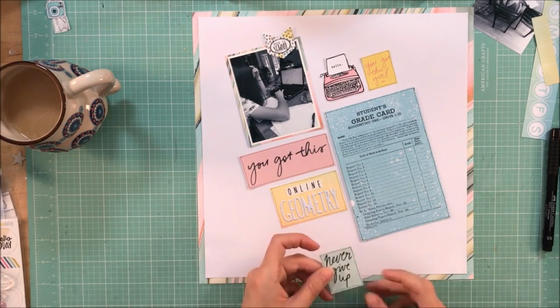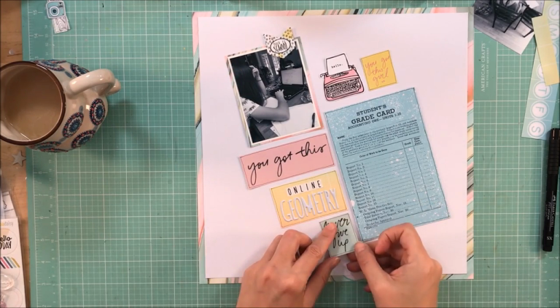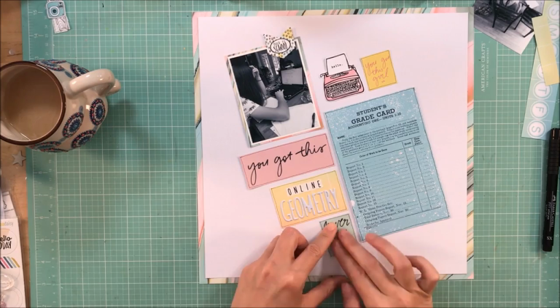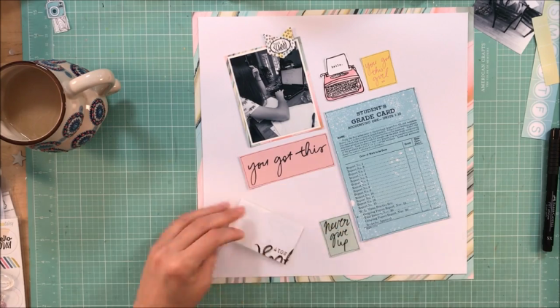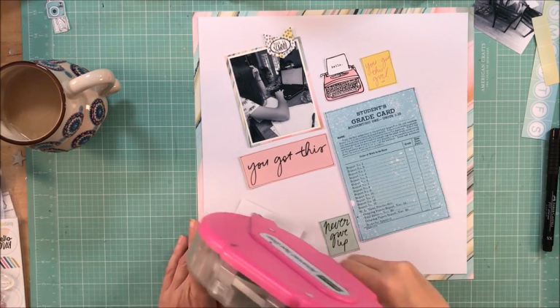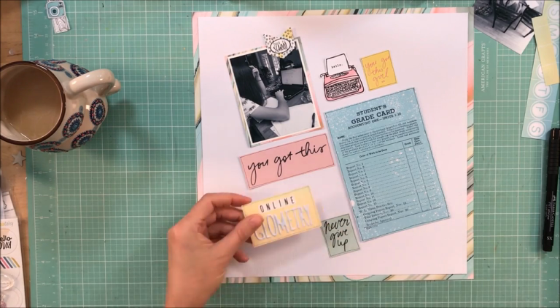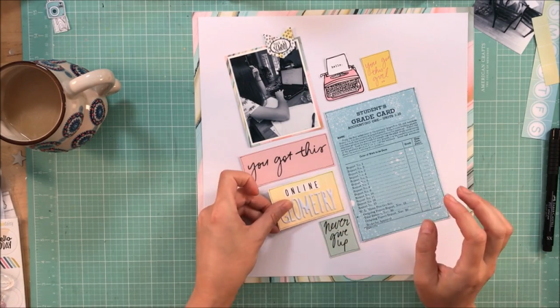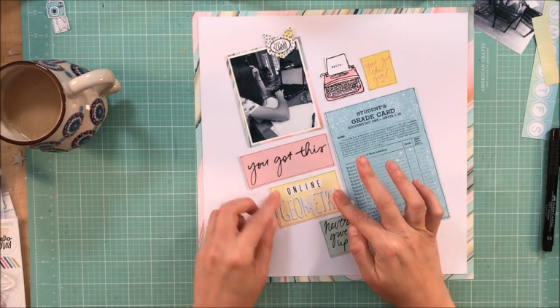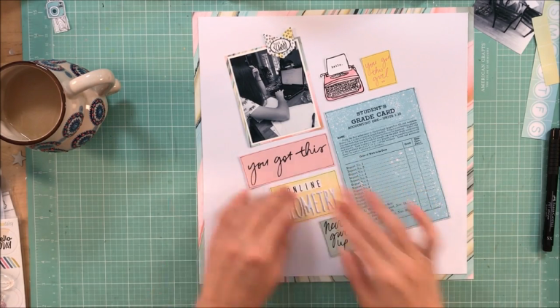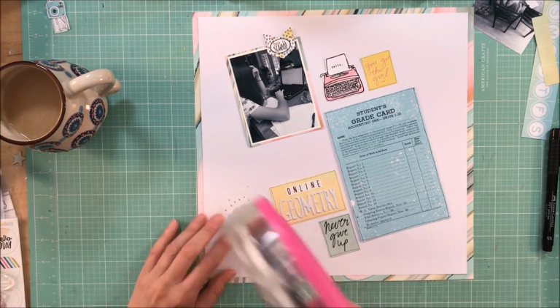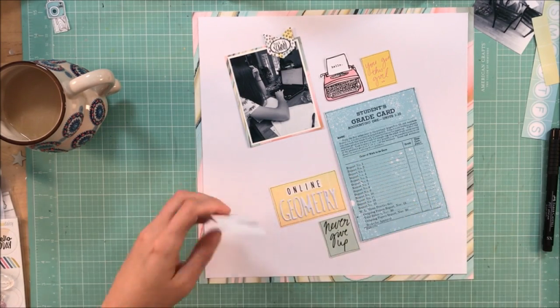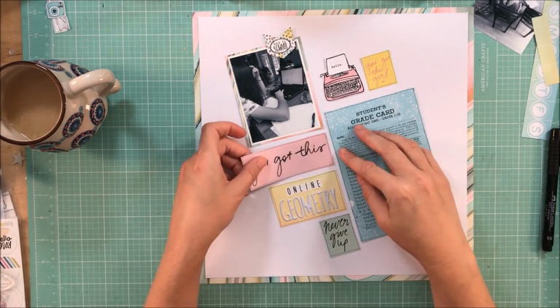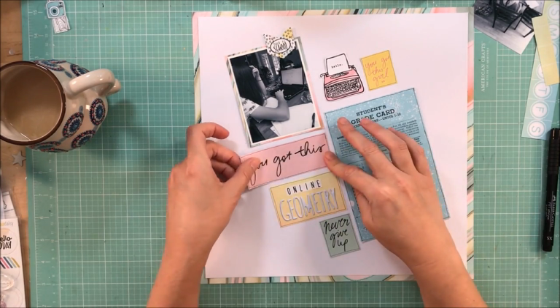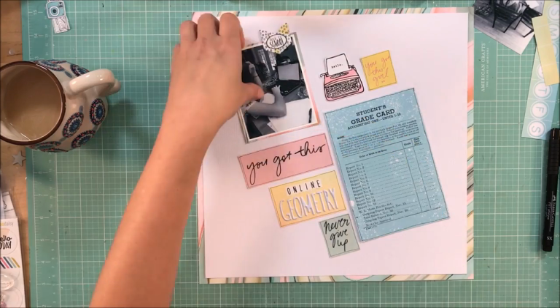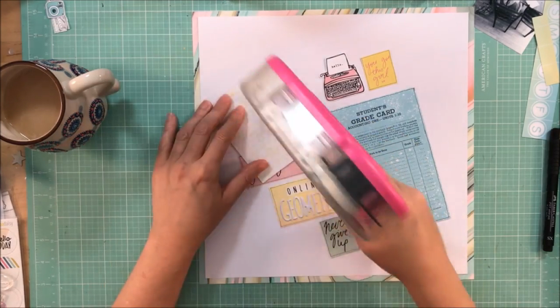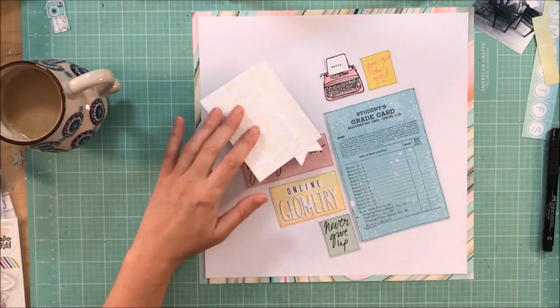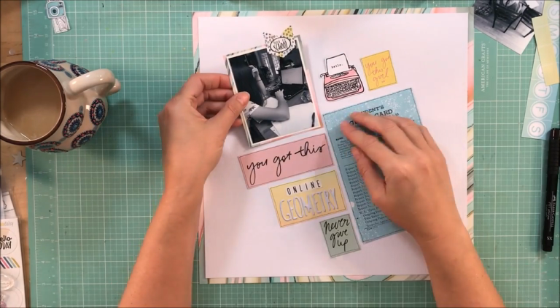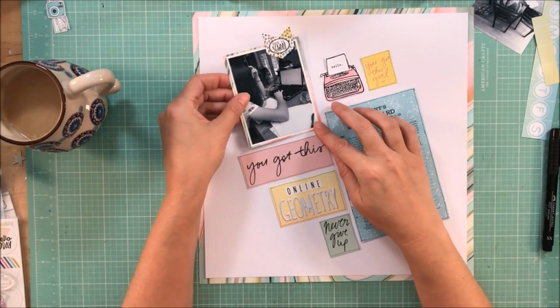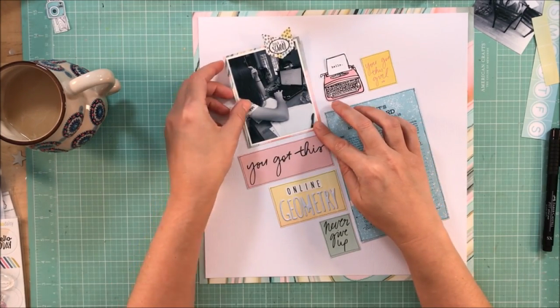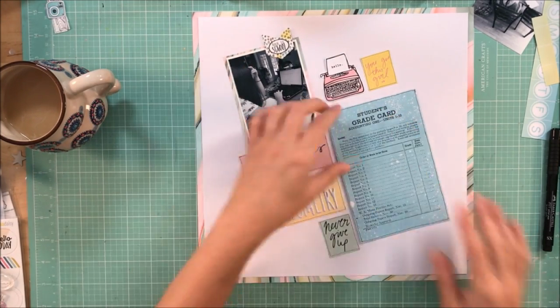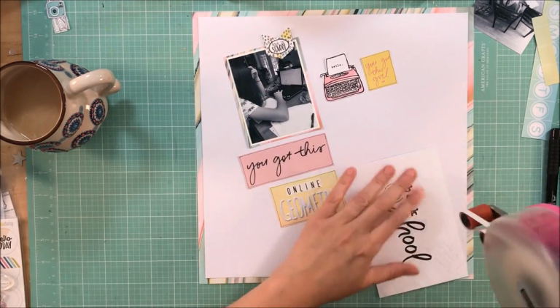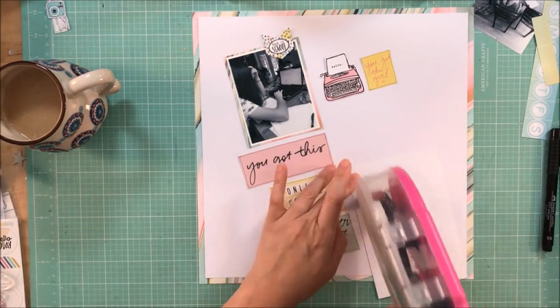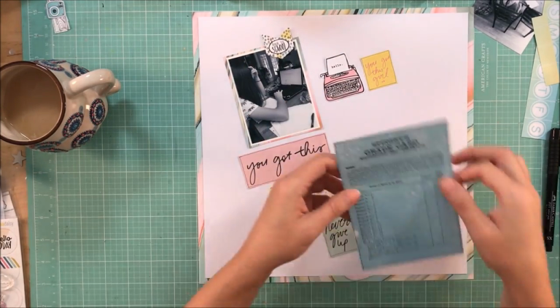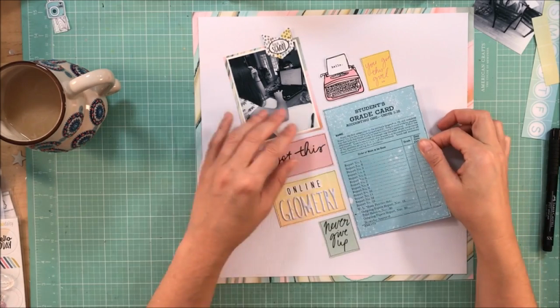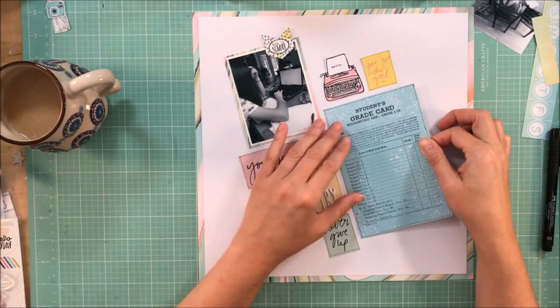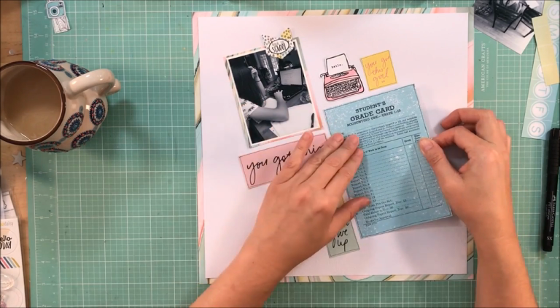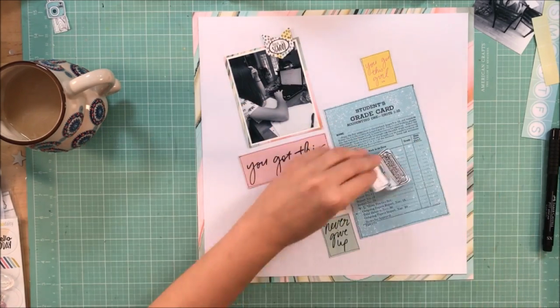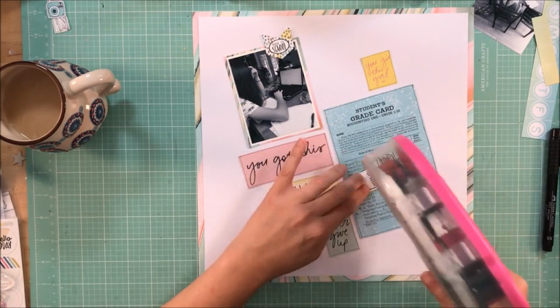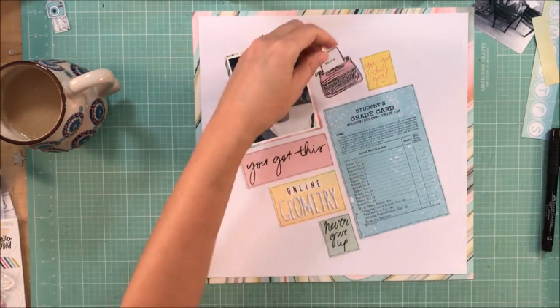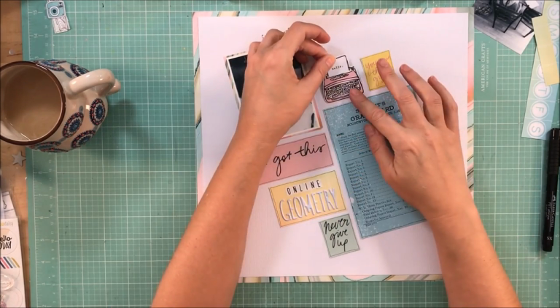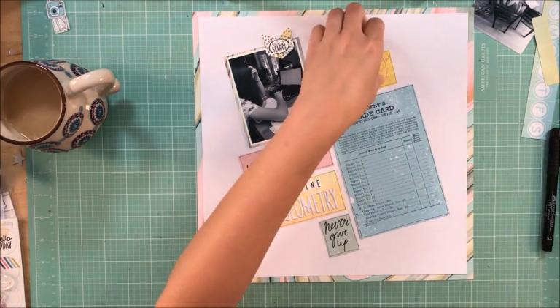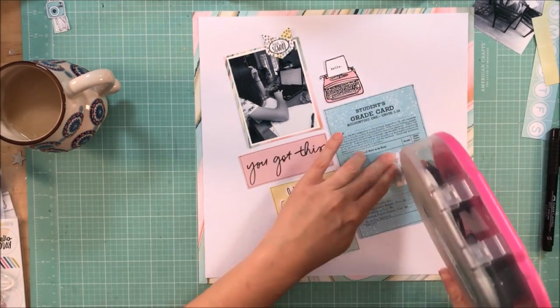I'm going to go ahead and get things stuck down. These are my favorite types of grids — no T-square ruler, I am just eyeballing this. It's so easy when it's like this because it doesn't matter if something is just a little bit off.